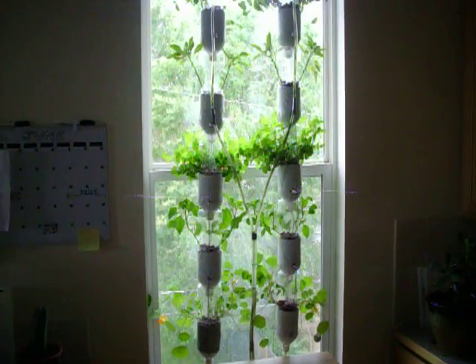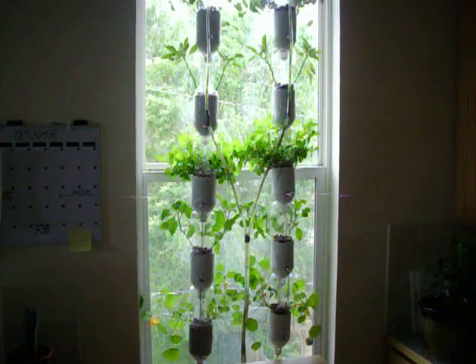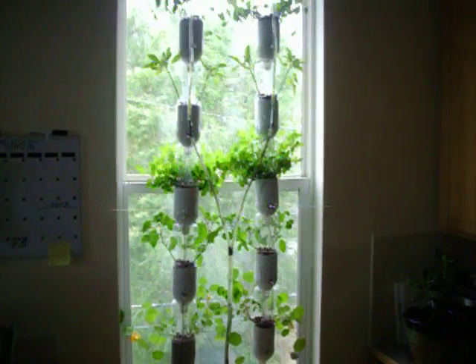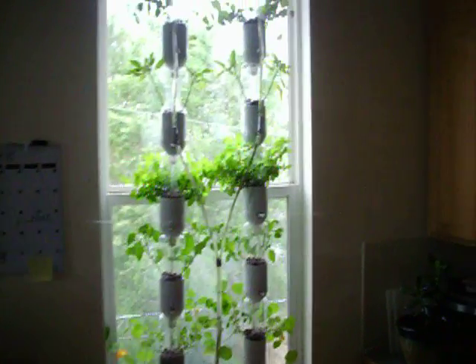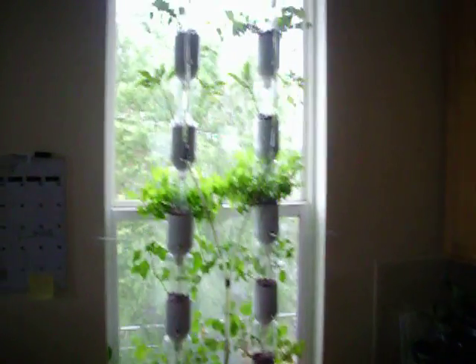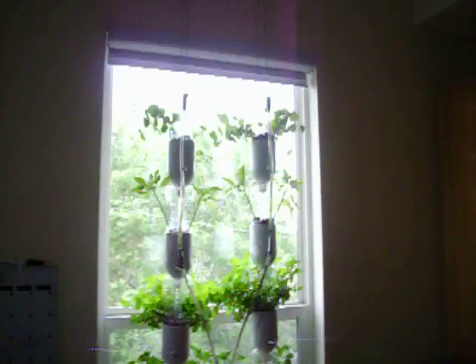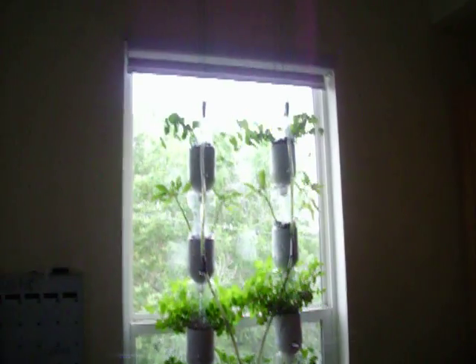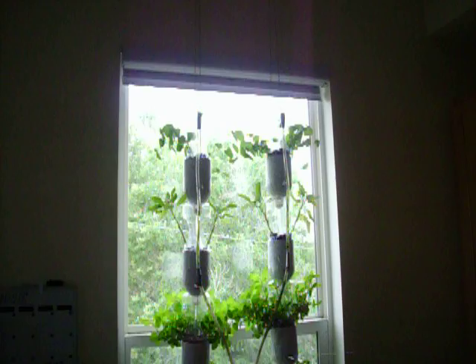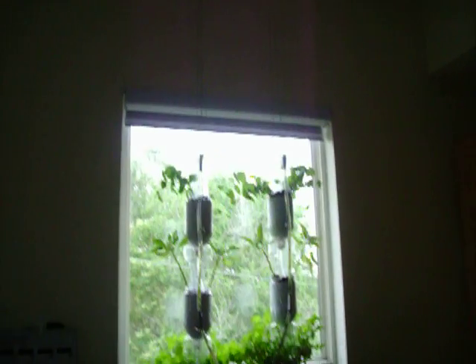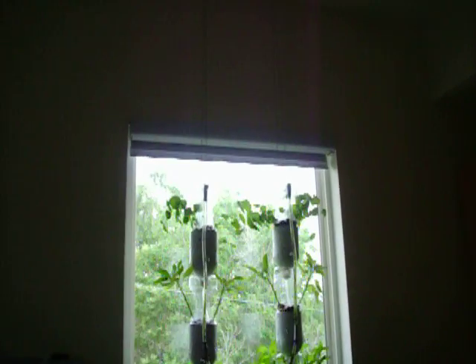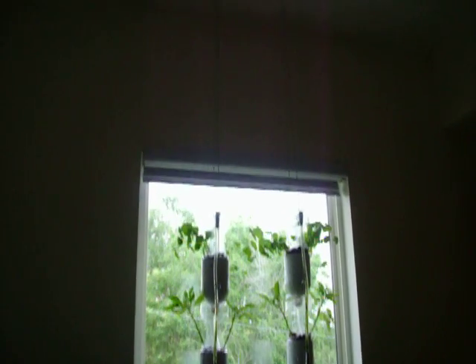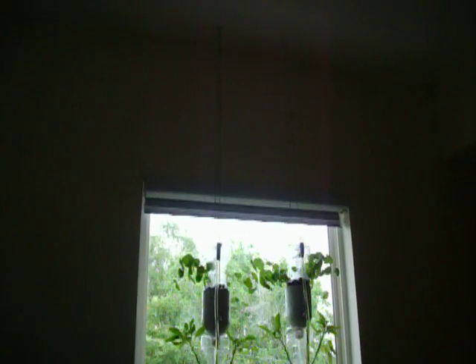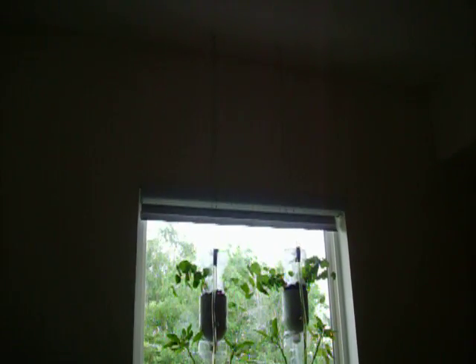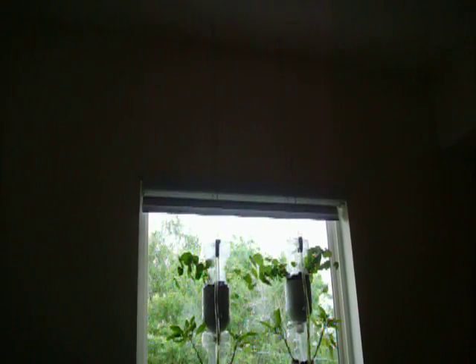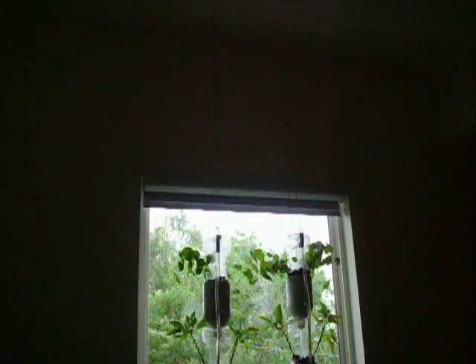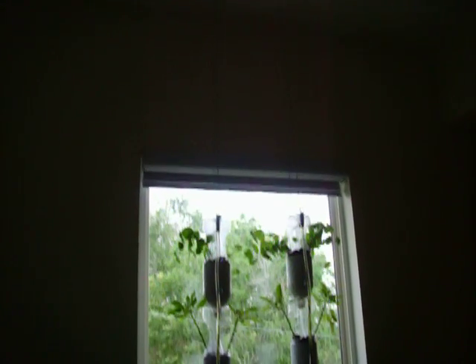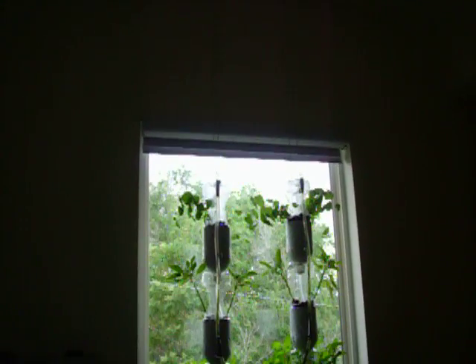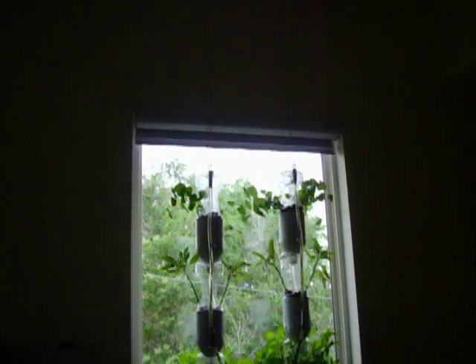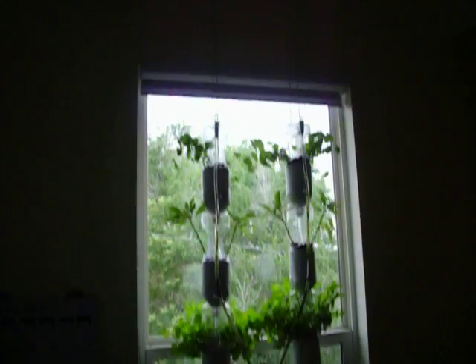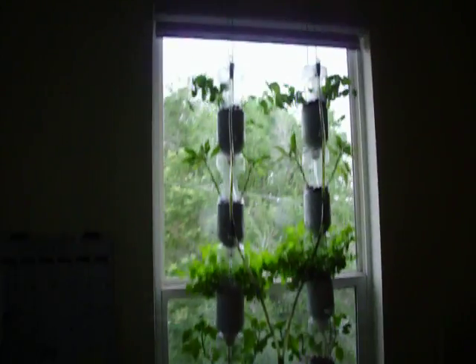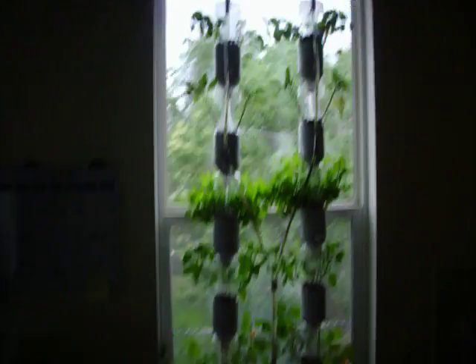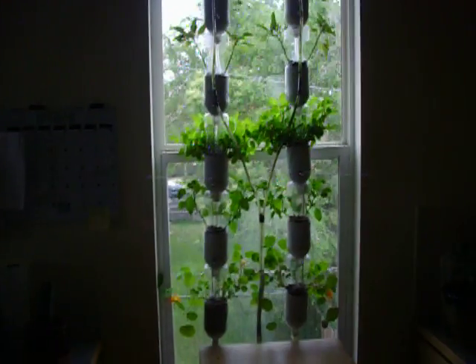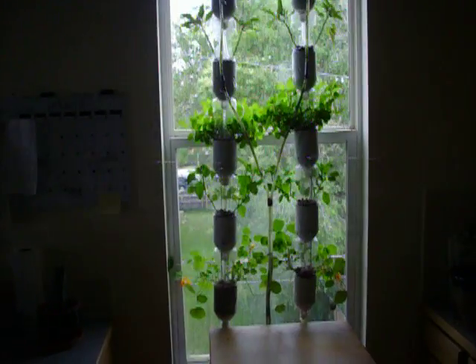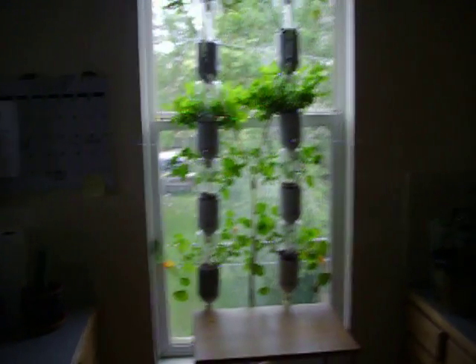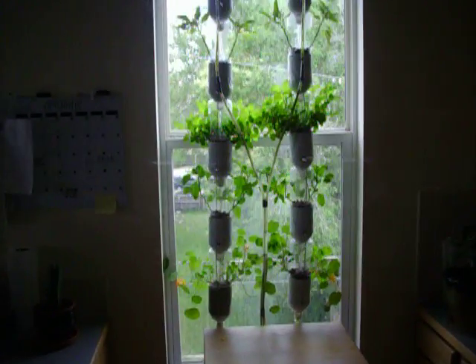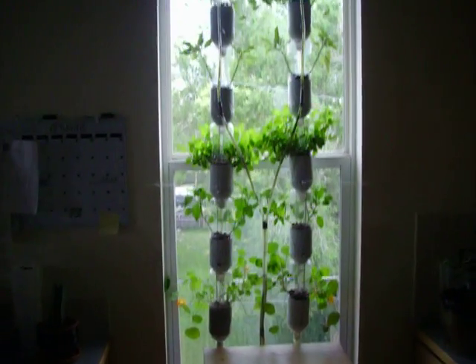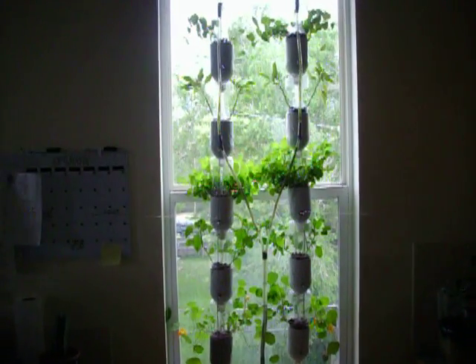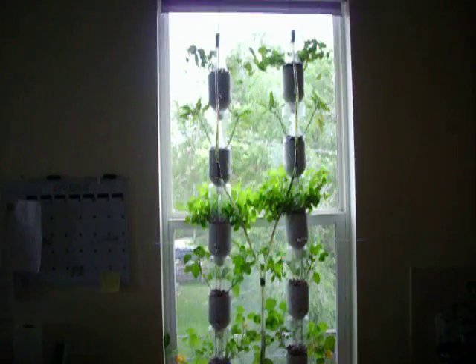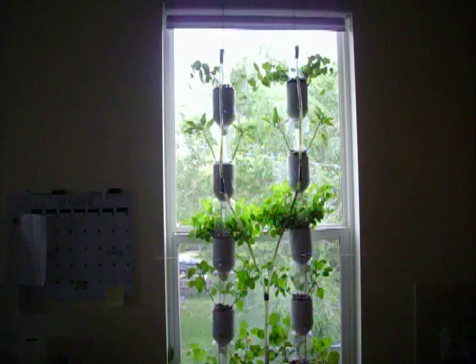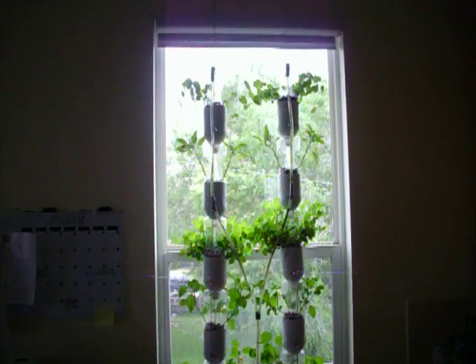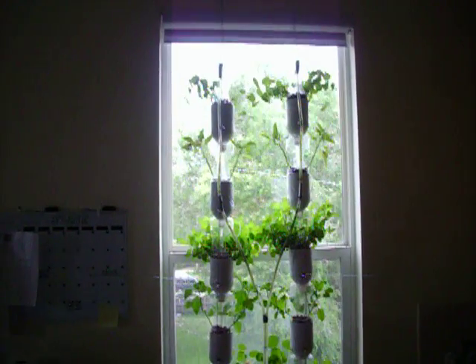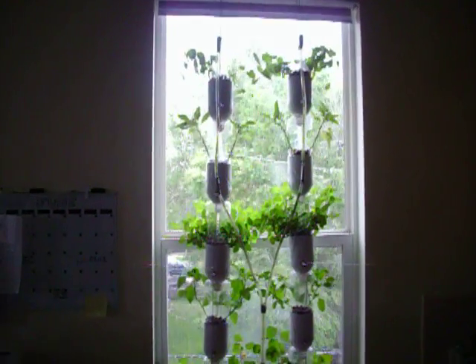Hi everybody, this is our window farm. Got the idea from windowfarms.org, which is a great community site that taught us how to do some green window farming. We've got a total of ten recycled bottles, all with two plants in each one.